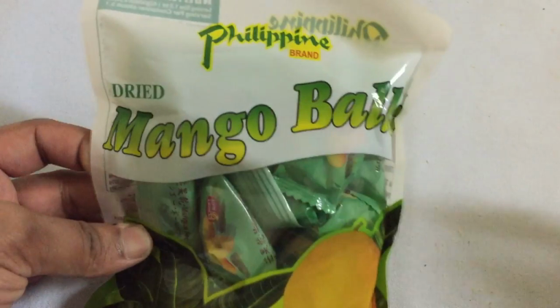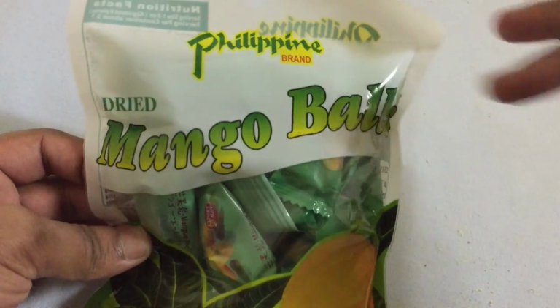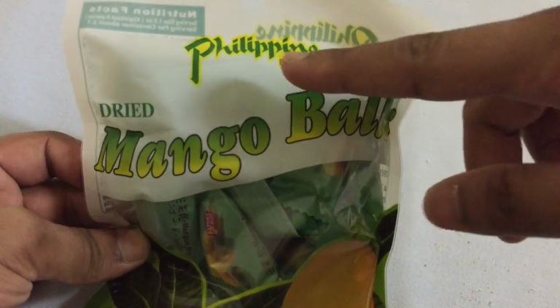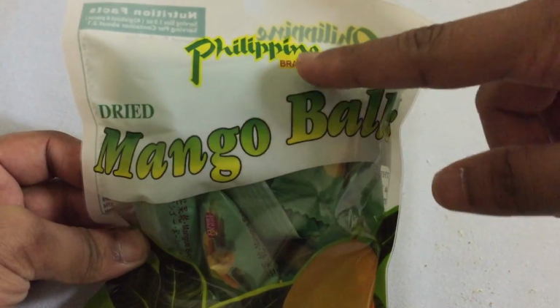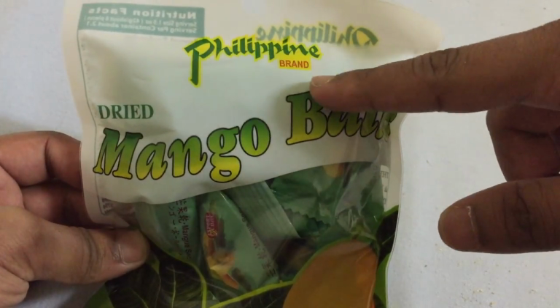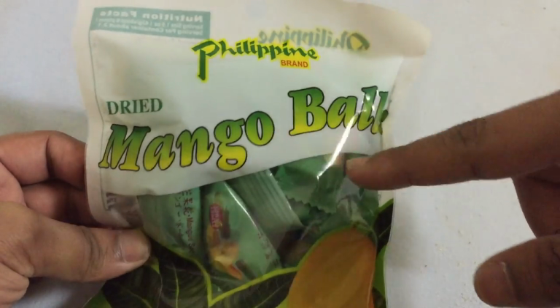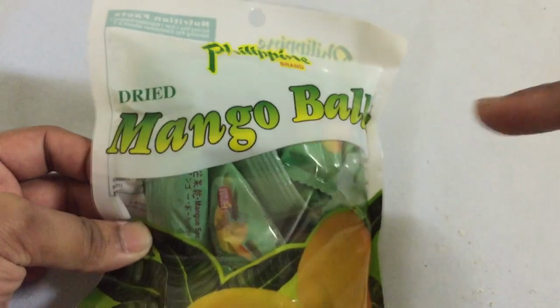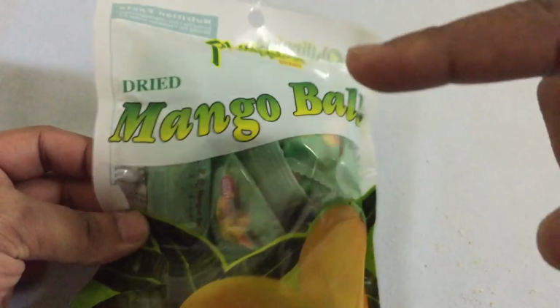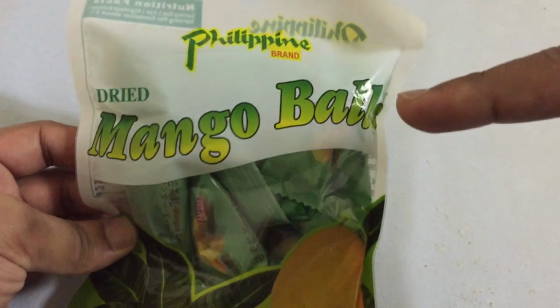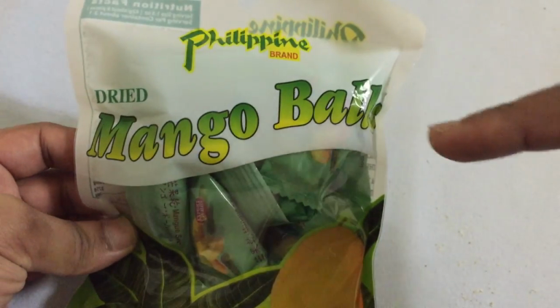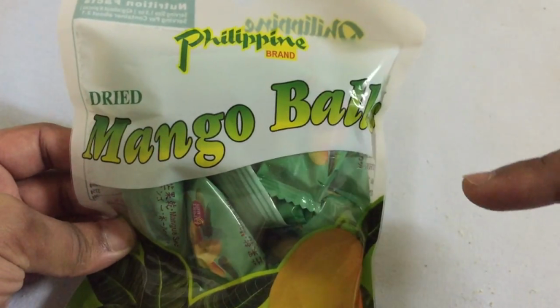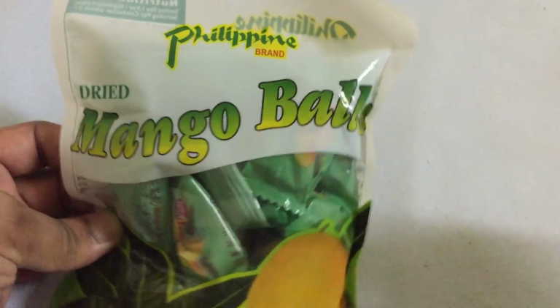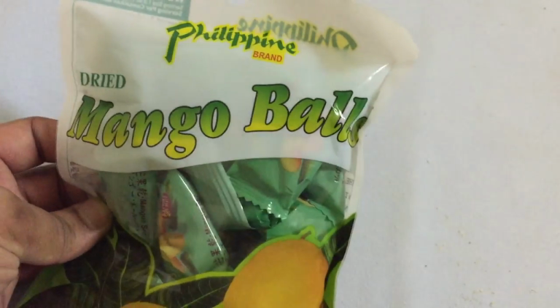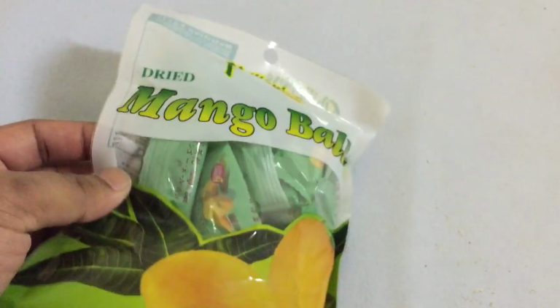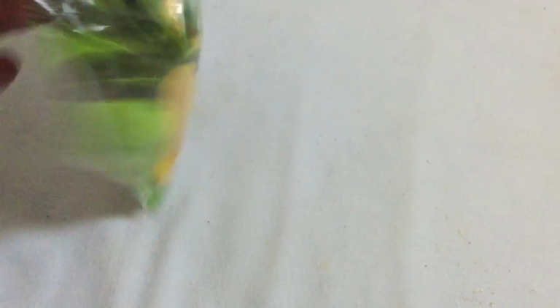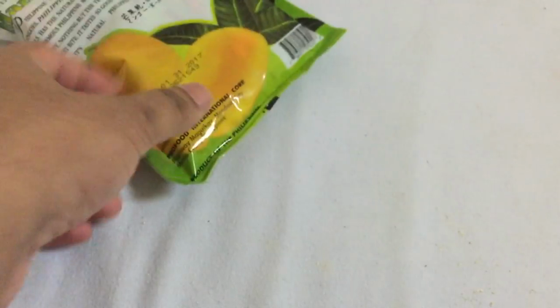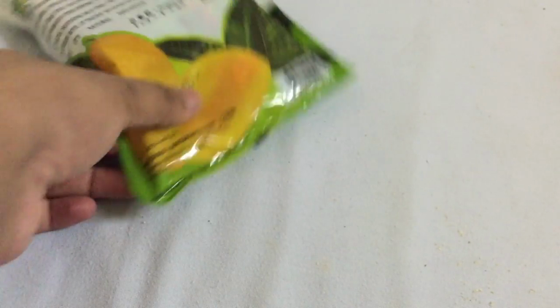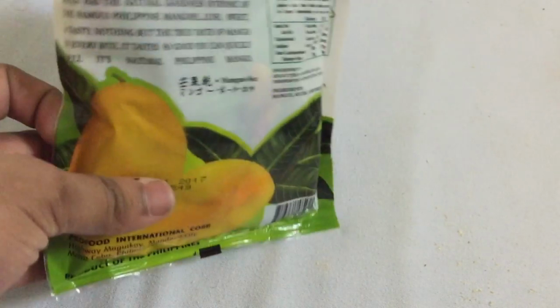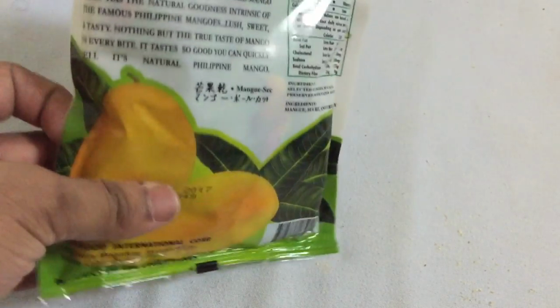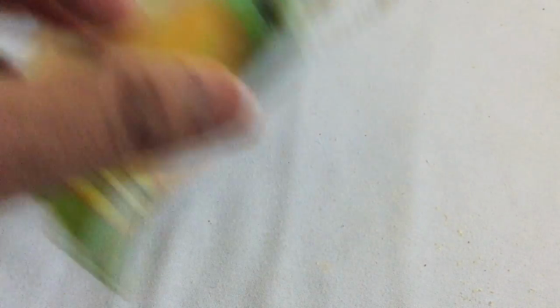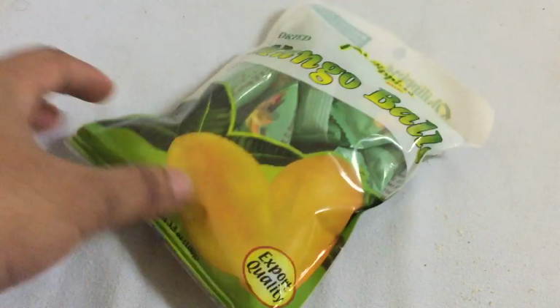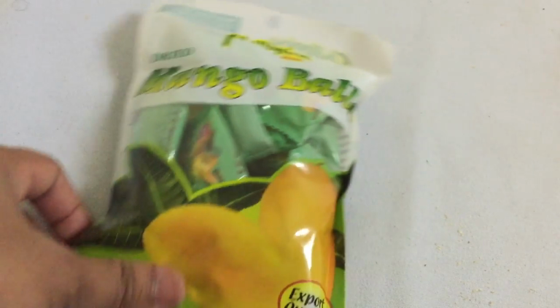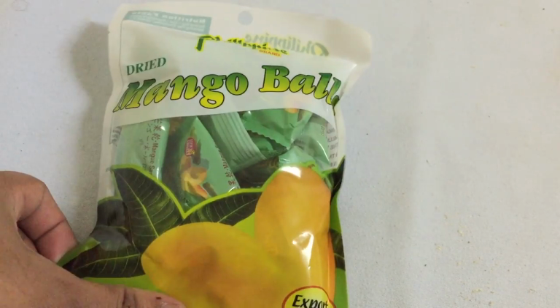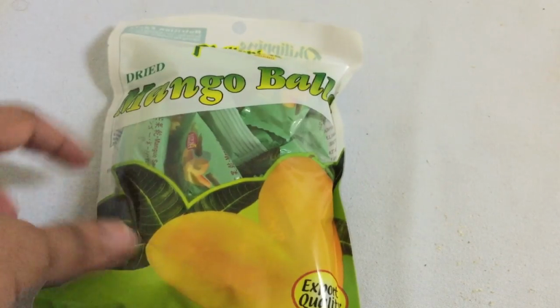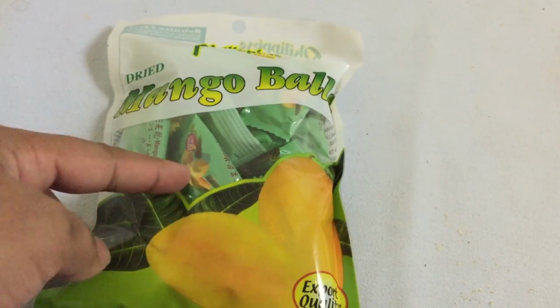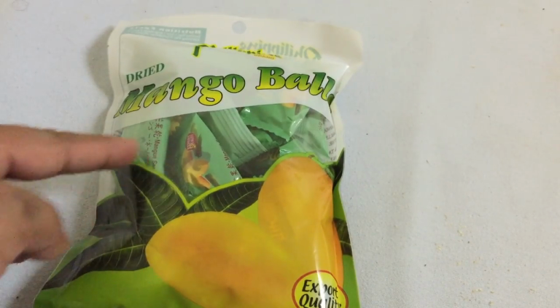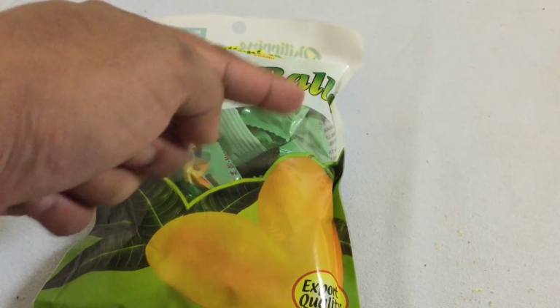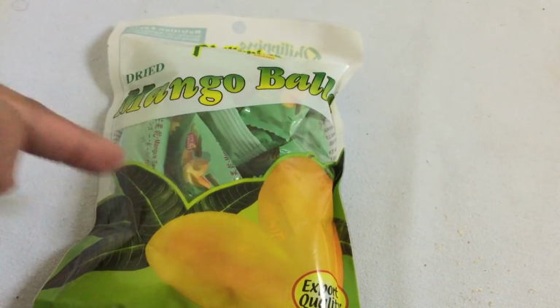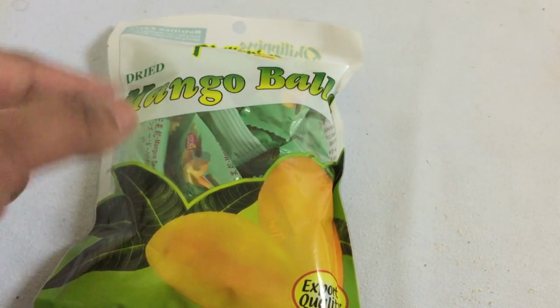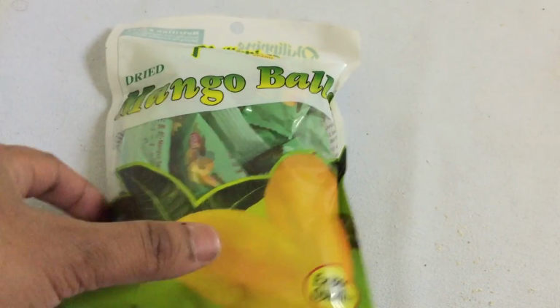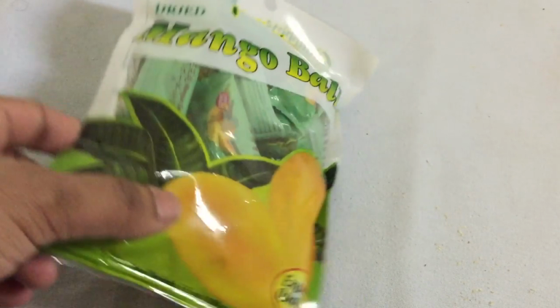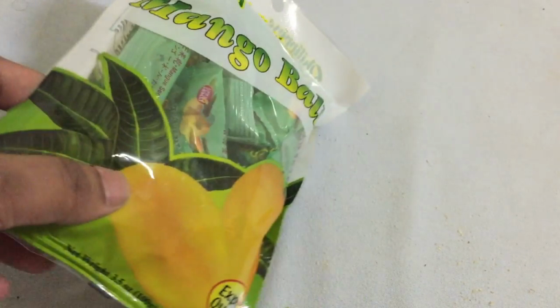As you can see, it's called the Philippine brand. These are dried mango balls, and it comes in a small packet with a lot of small mango balls in it.